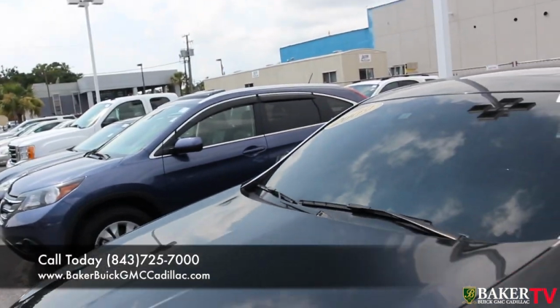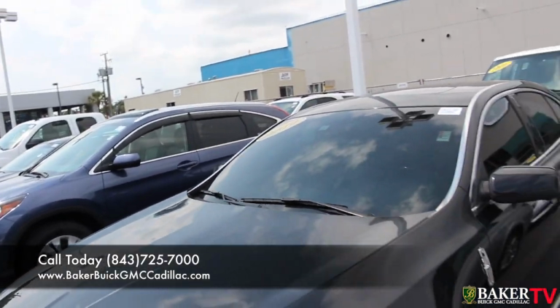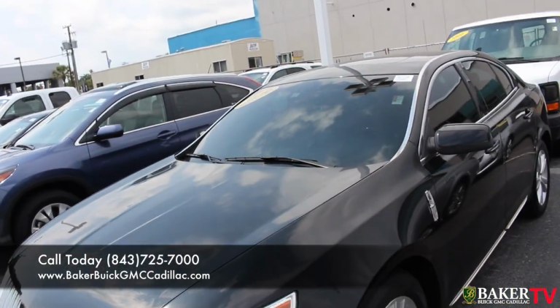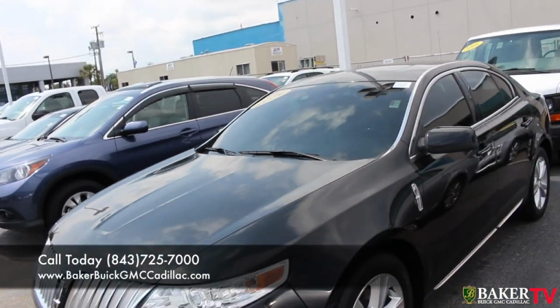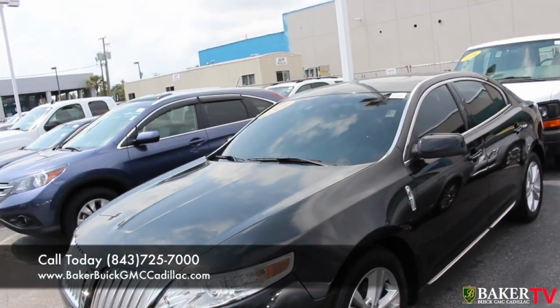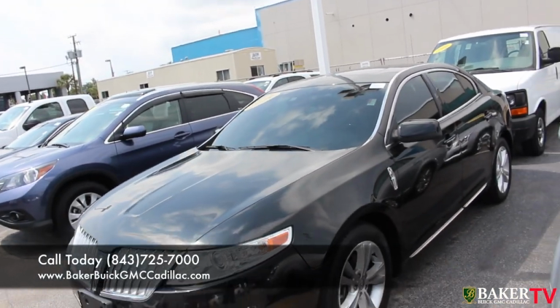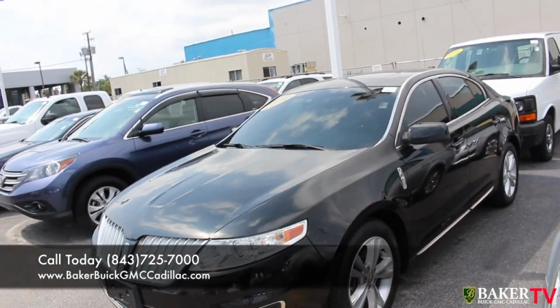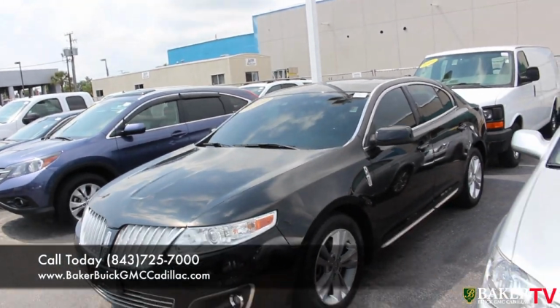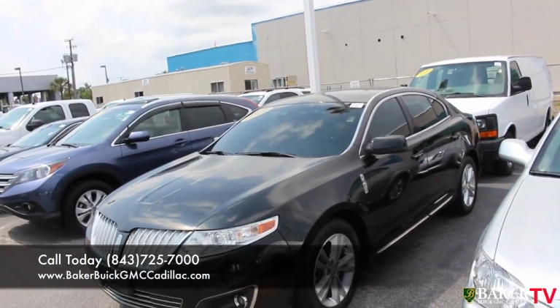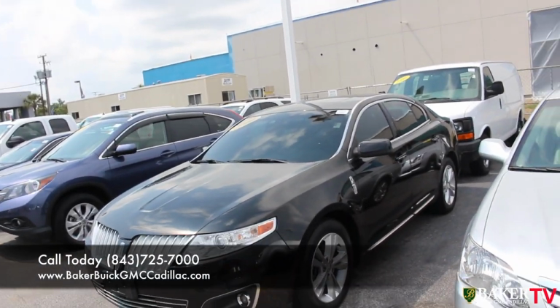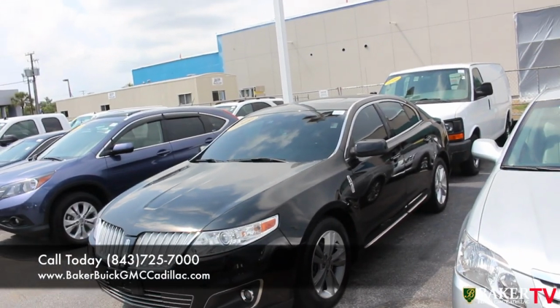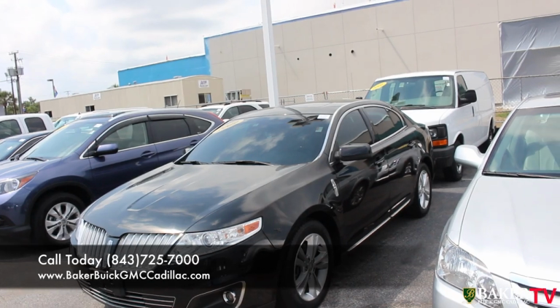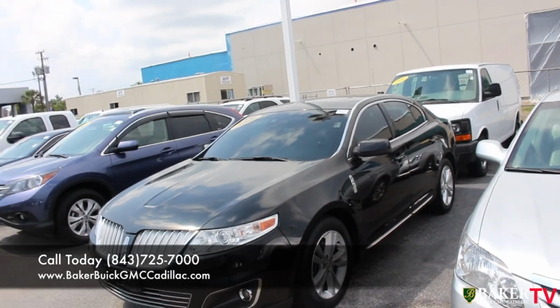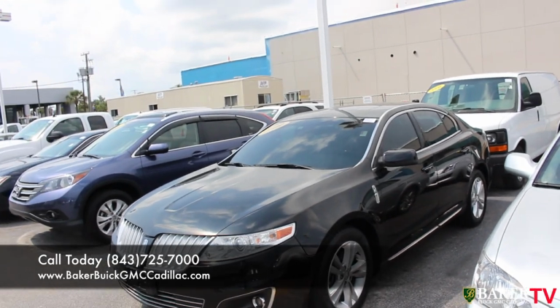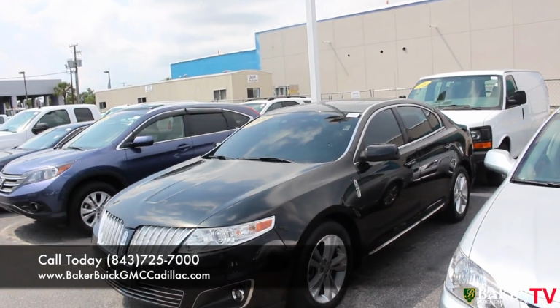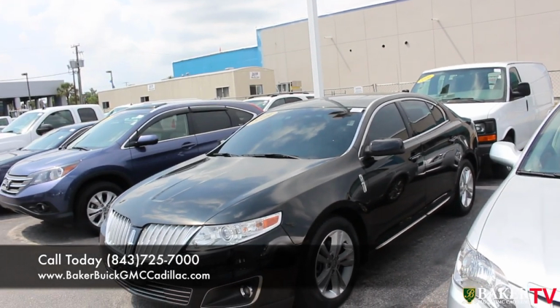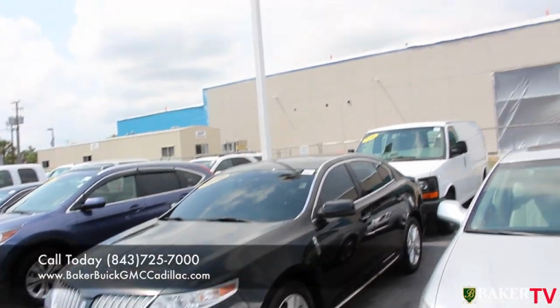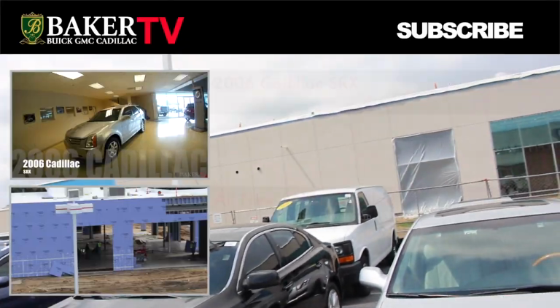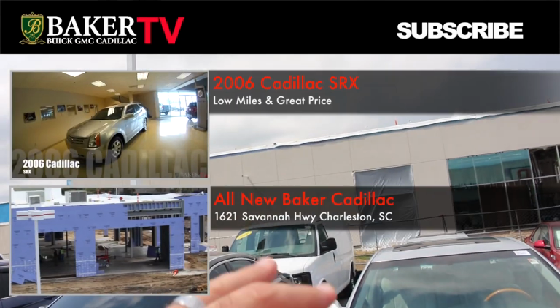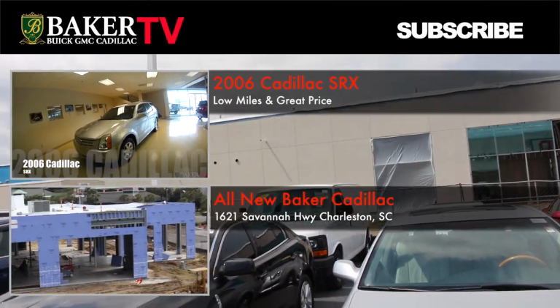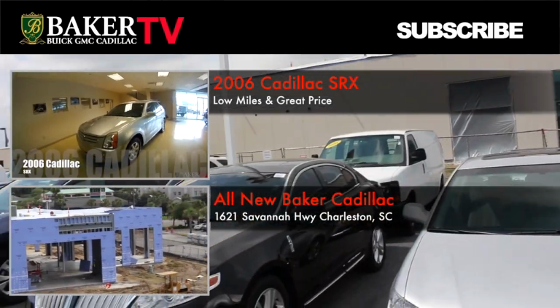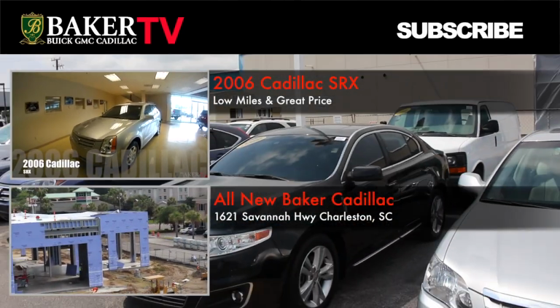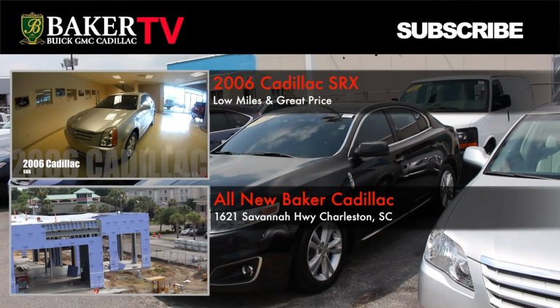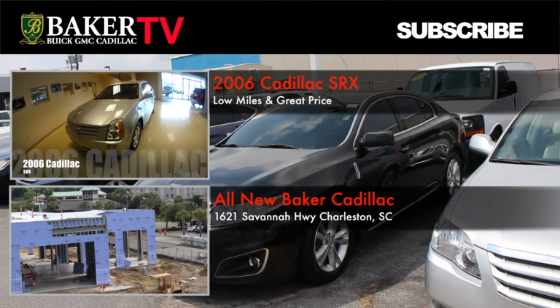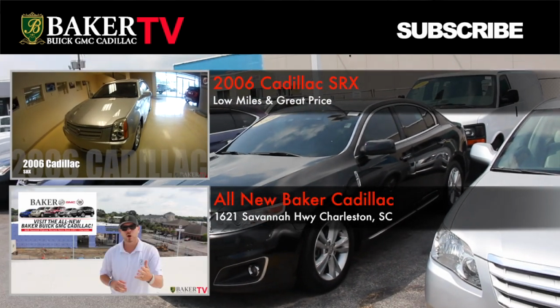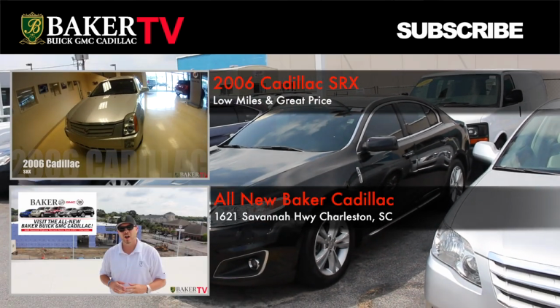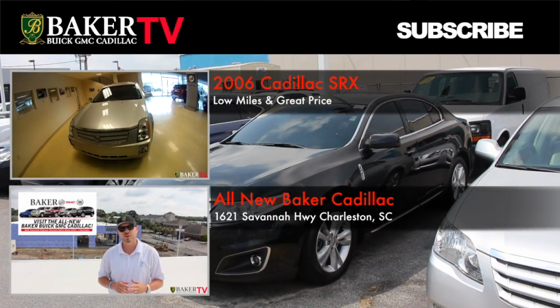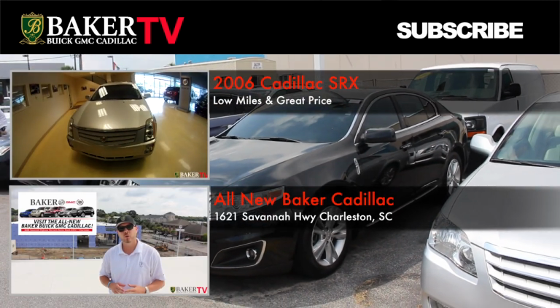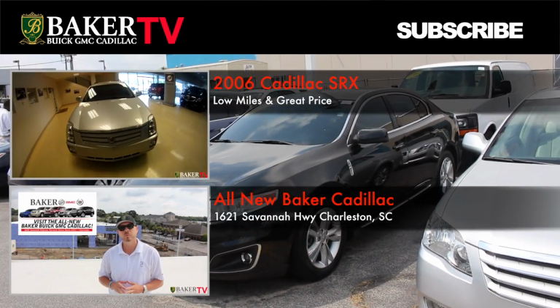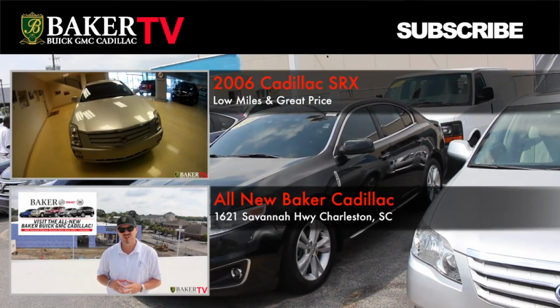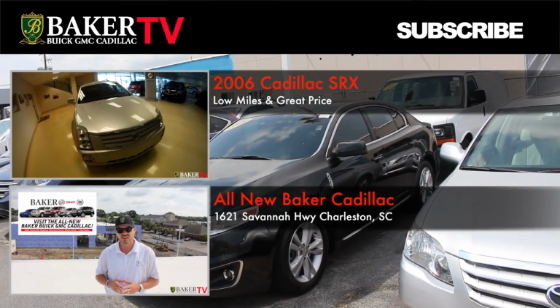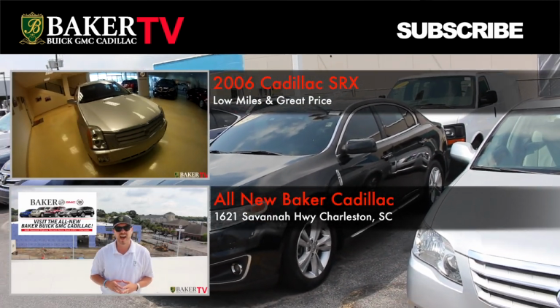I ask you to come on down to Baker Buick GMC Cadillac right here in Charleston, South Carolina on Savannah Highway. Come visit us today. You can't miss us with this brand new Cadillac store going up out front. Come see us, we'd love to sell you a car. We'll talk to you soon. And subscribe to the YouTube channel.